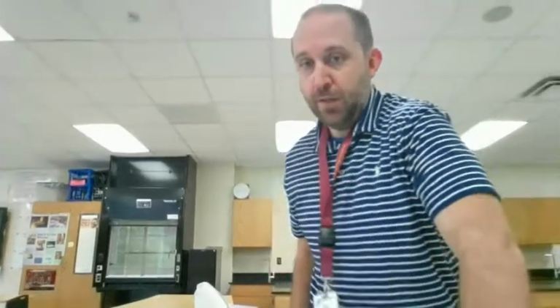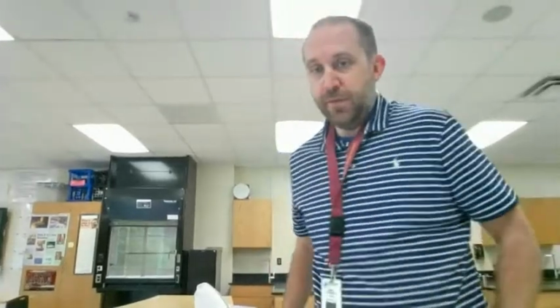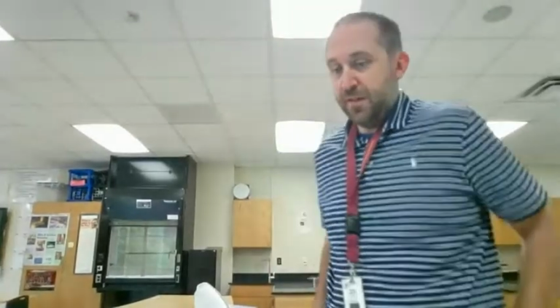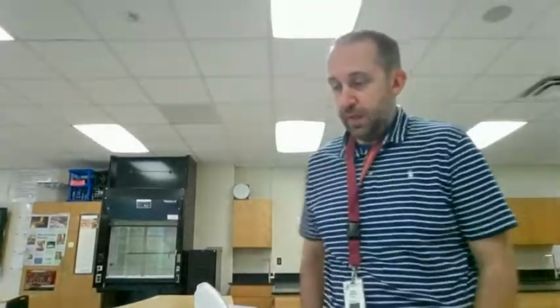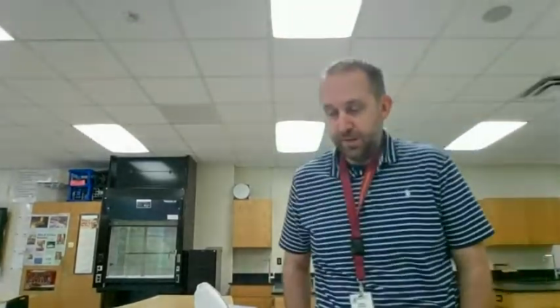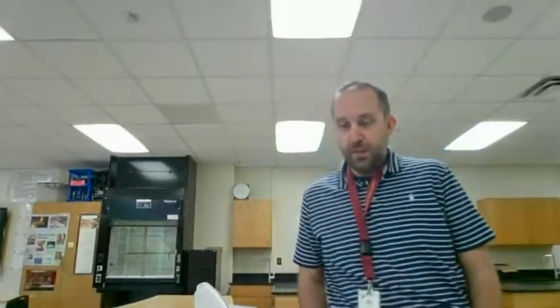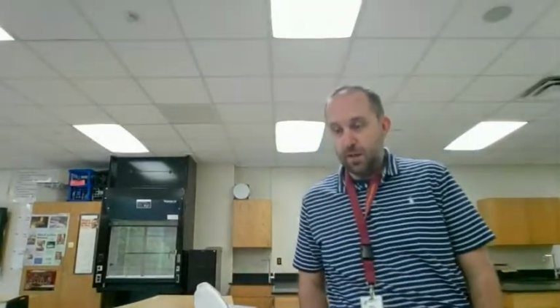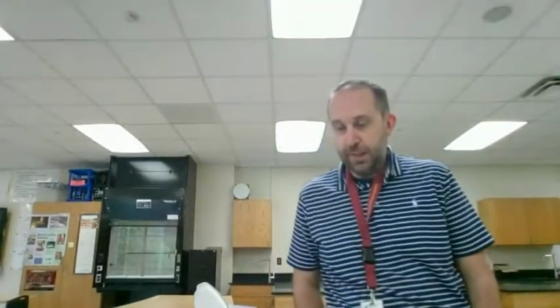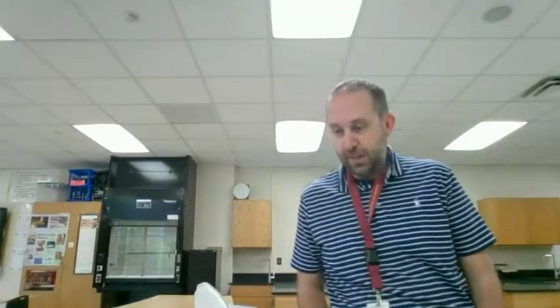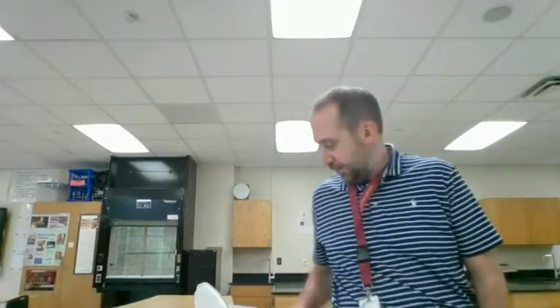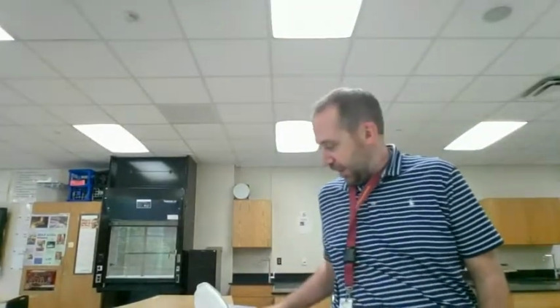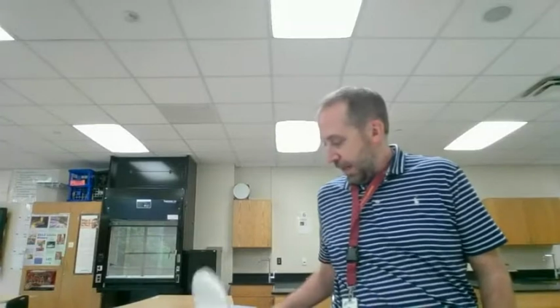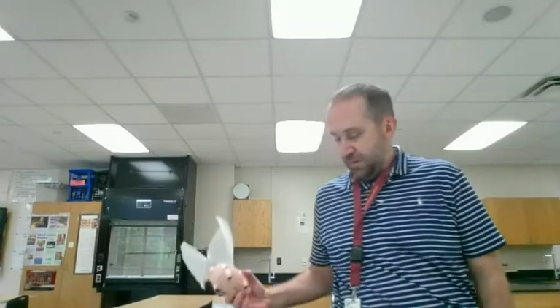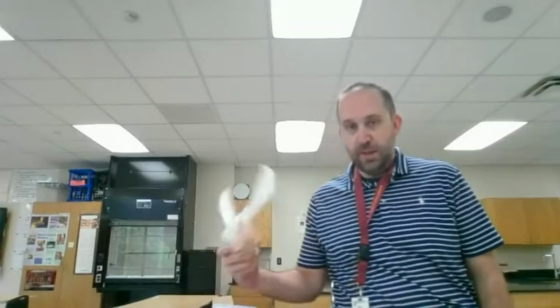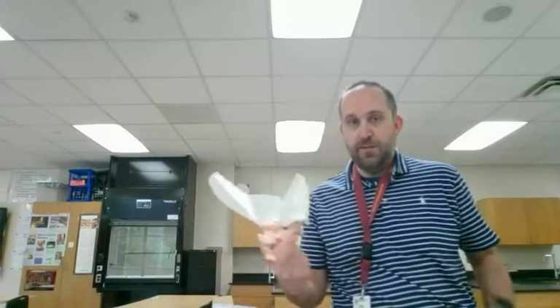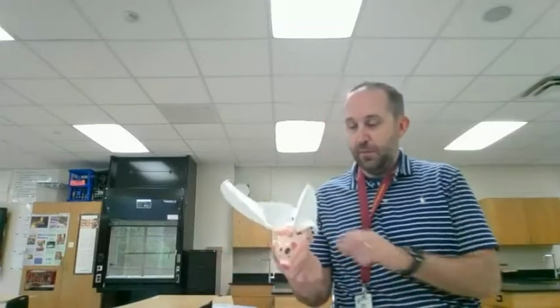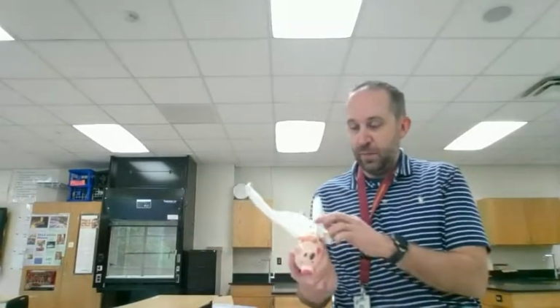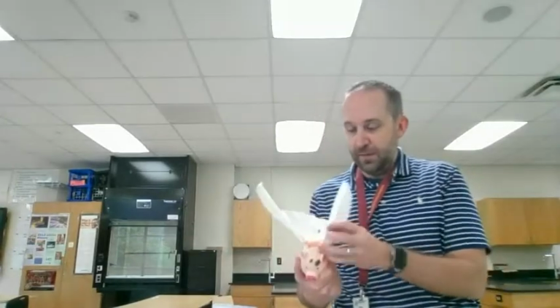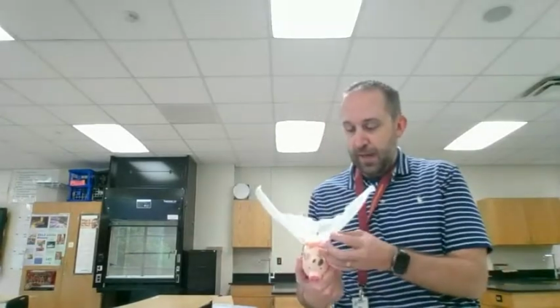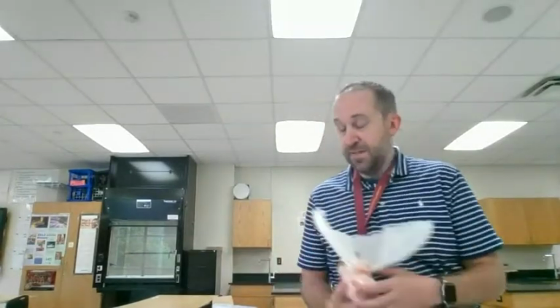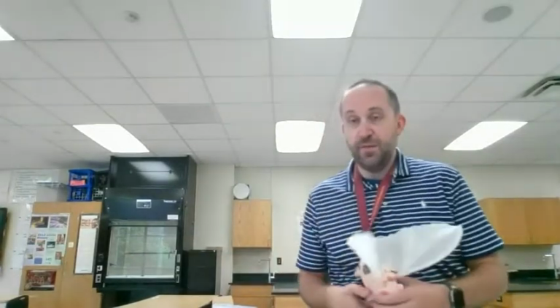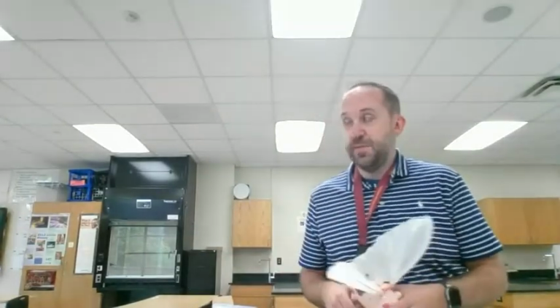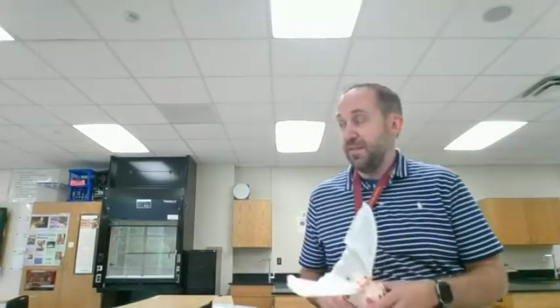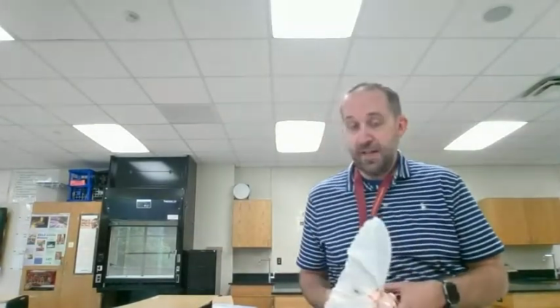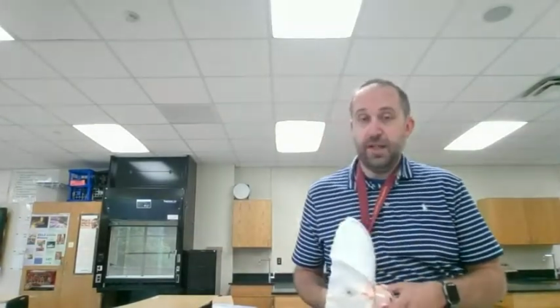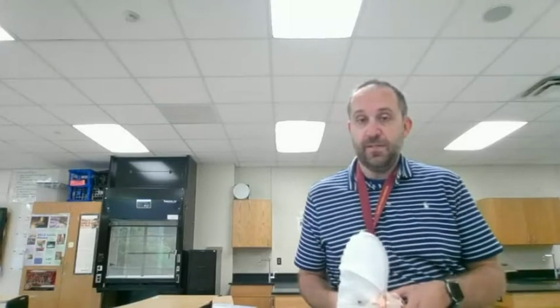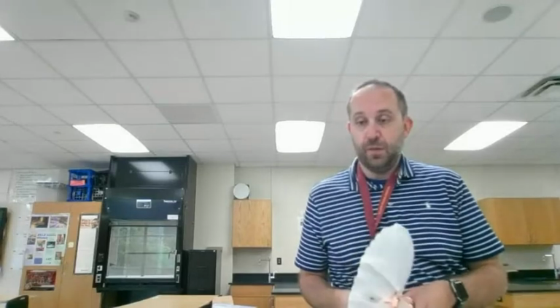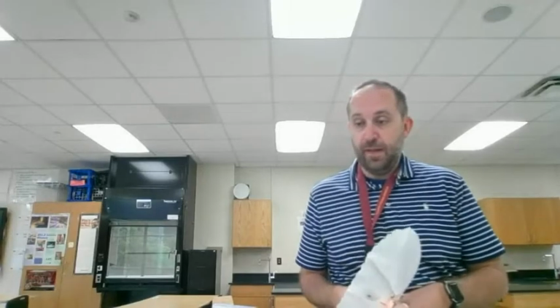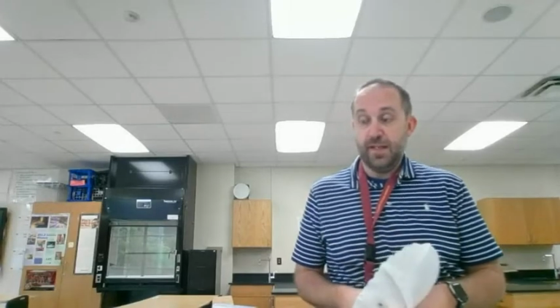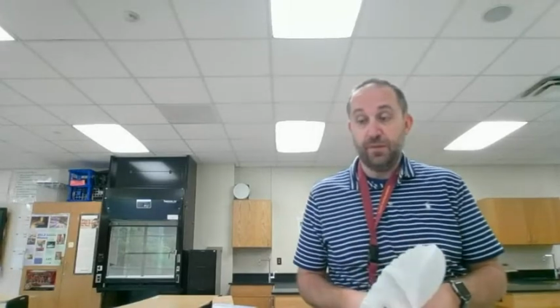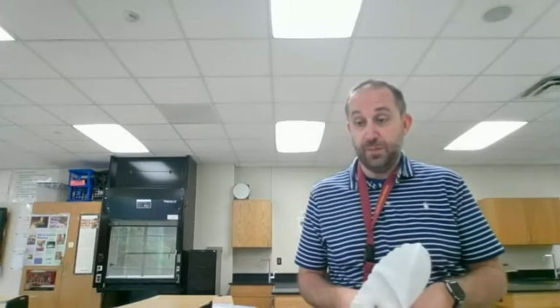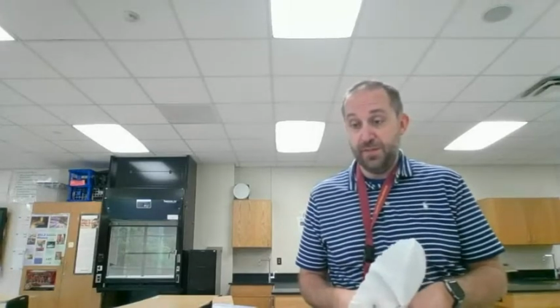Good morning, physics students. We are going to be doing our flying pig lab today. That's why we have our pig with wings. We're going to take several different measurements, get this guy flying in a circle, and then take a couple of additional measurements.